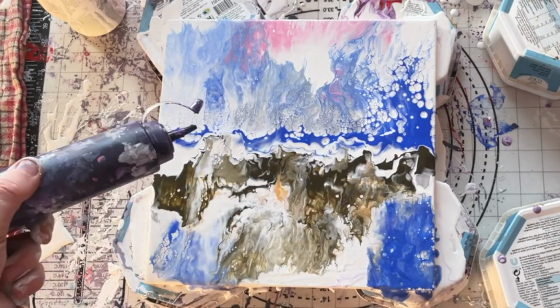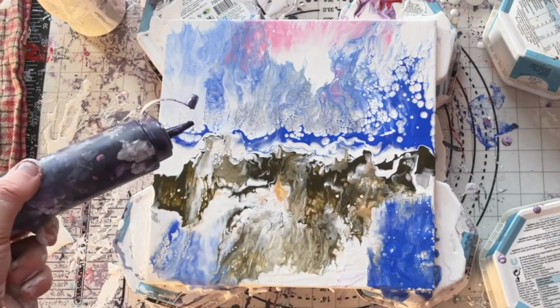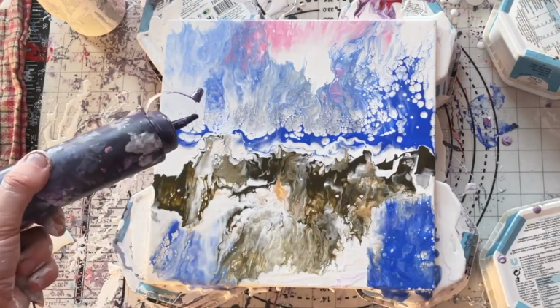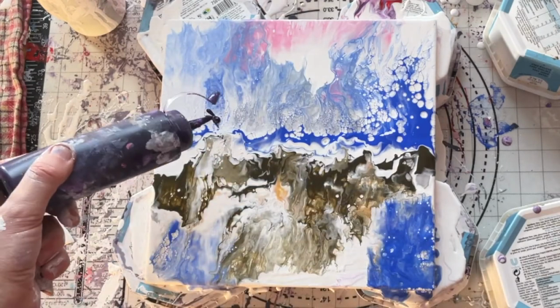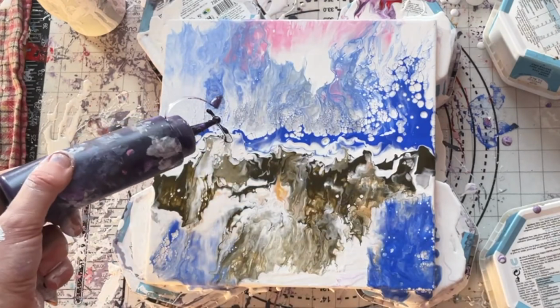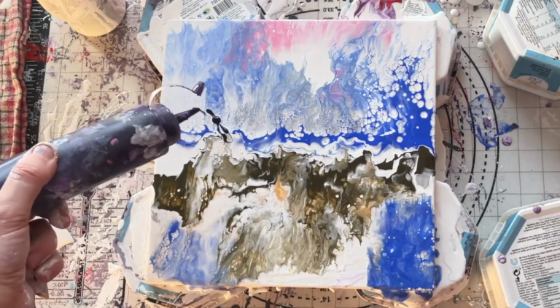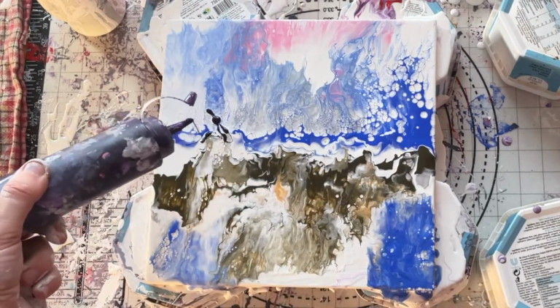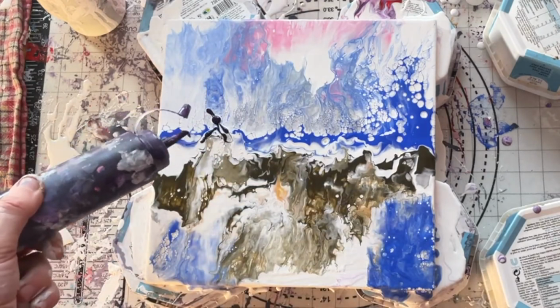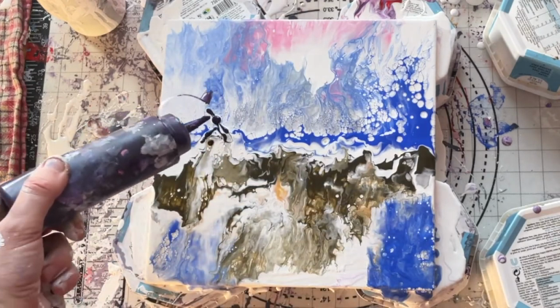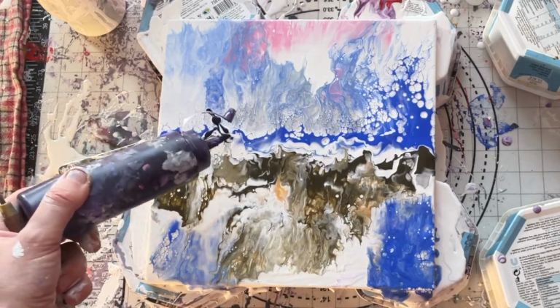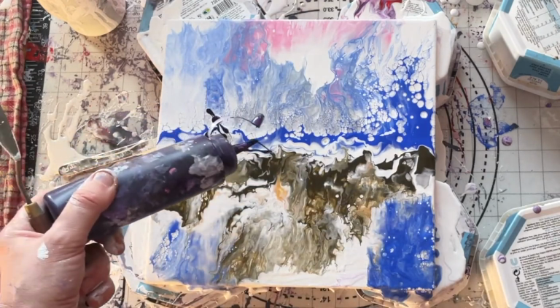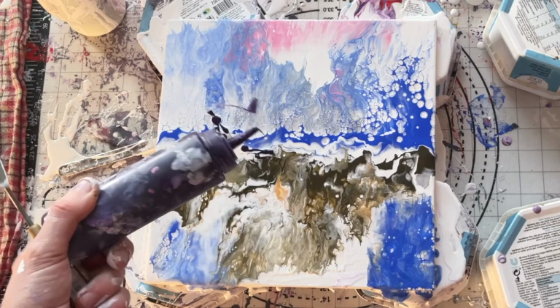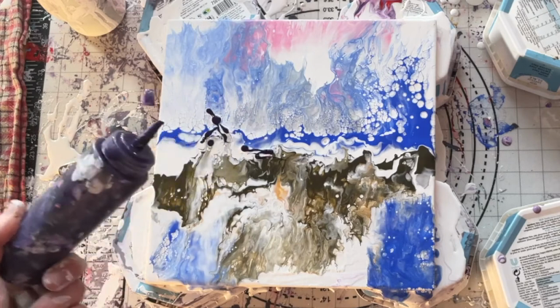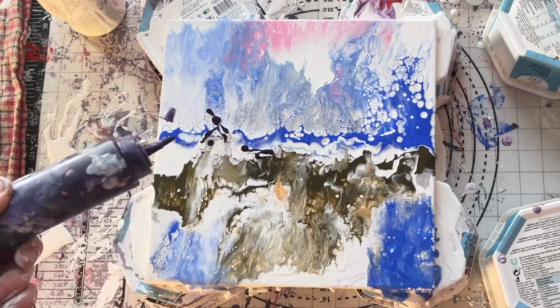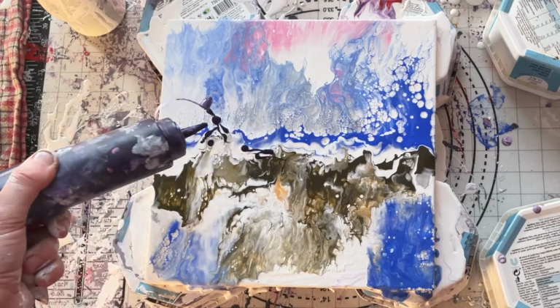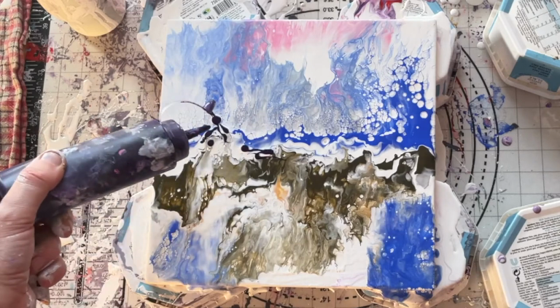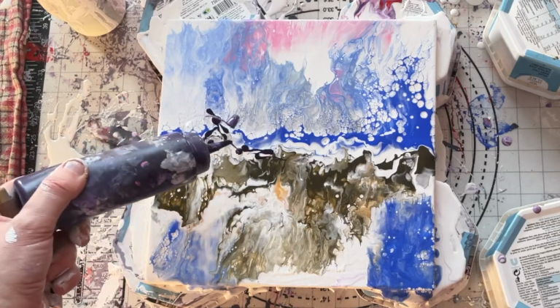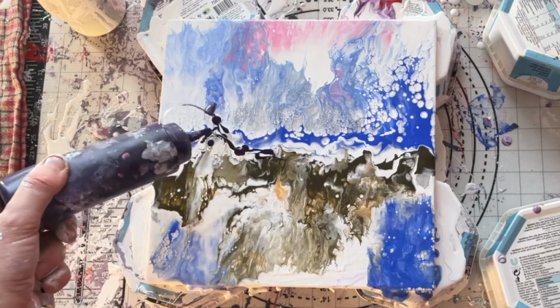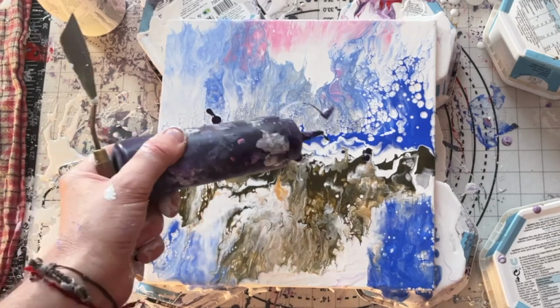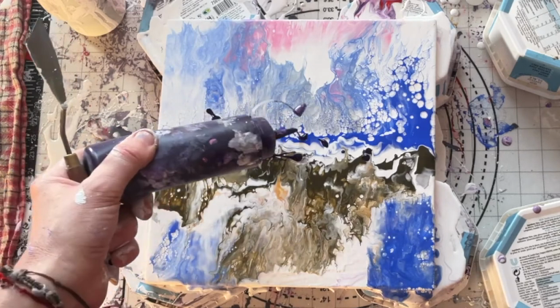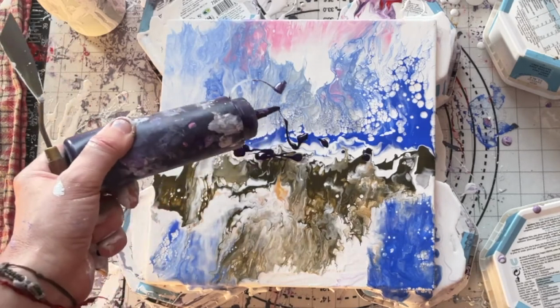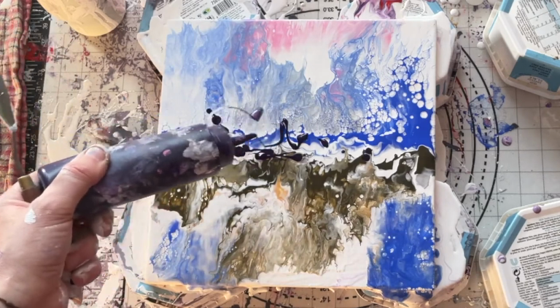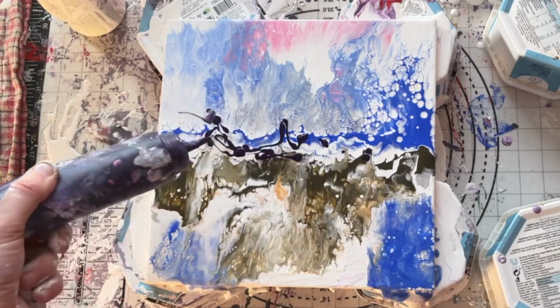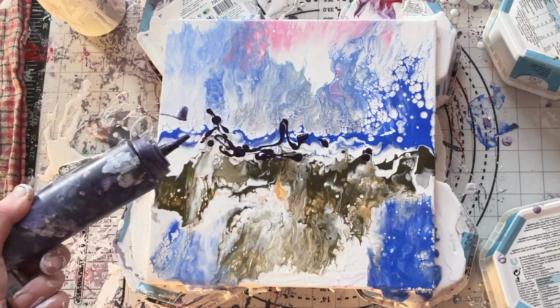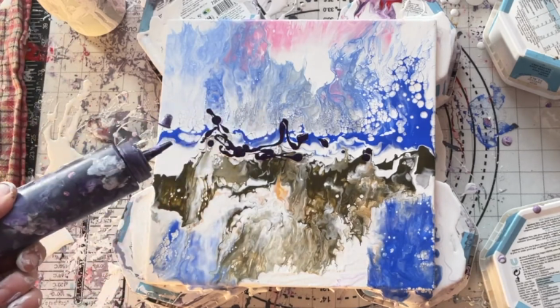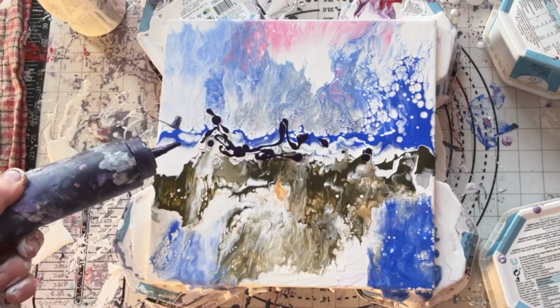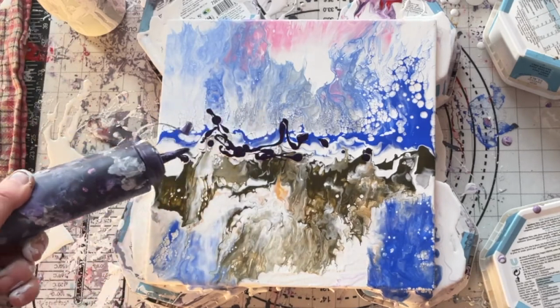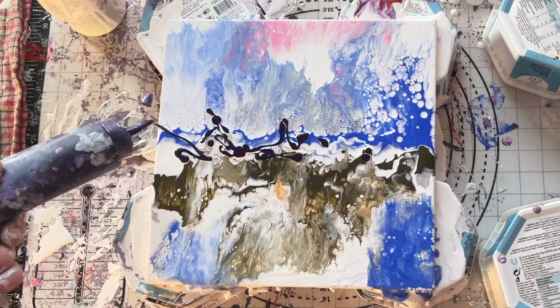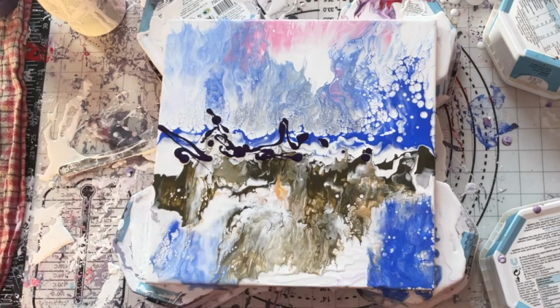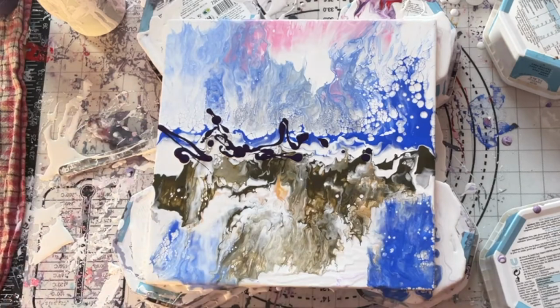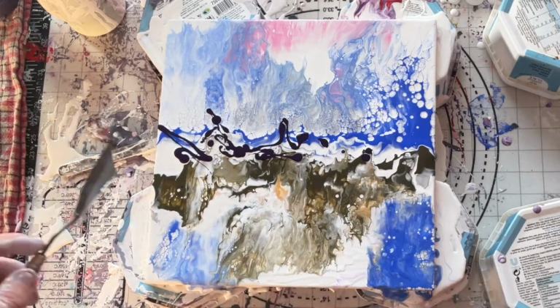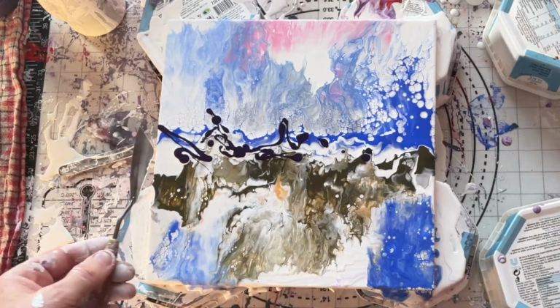This time, in true Bob Ross fashion, I'm going to paint right over the top. And this time I'm going with a palette knife.